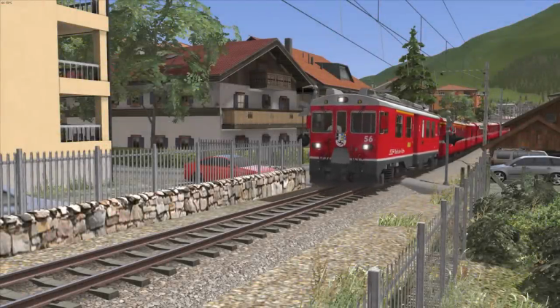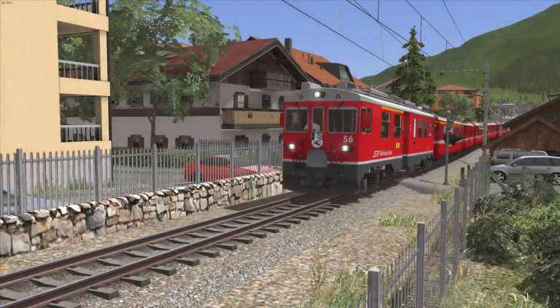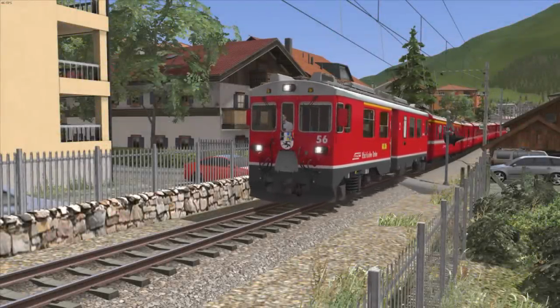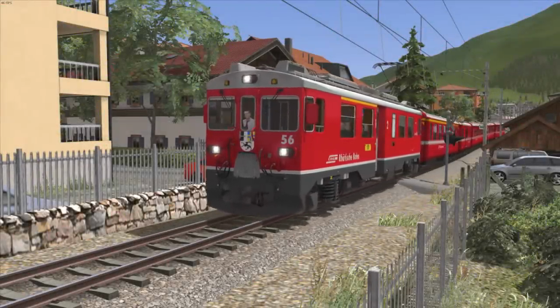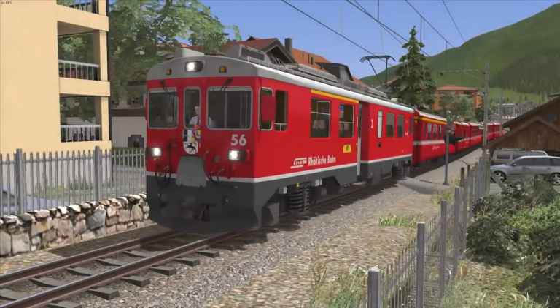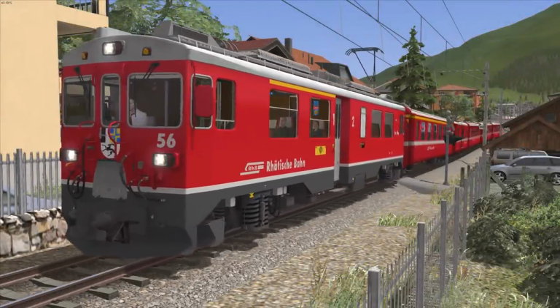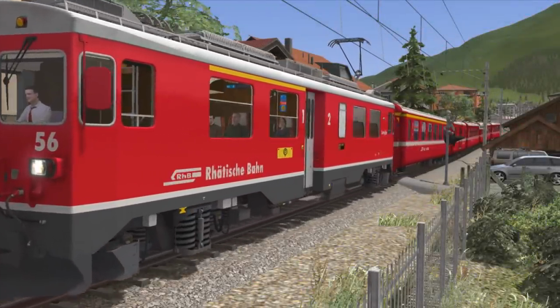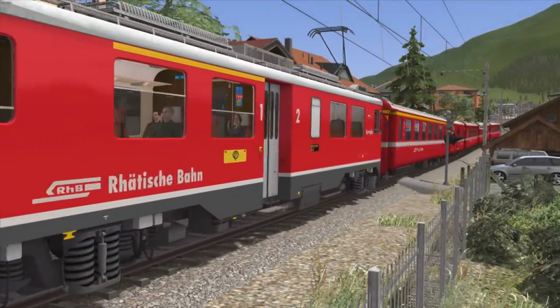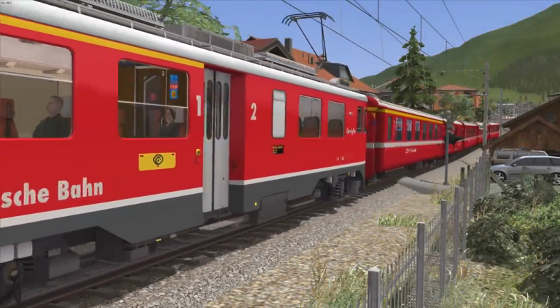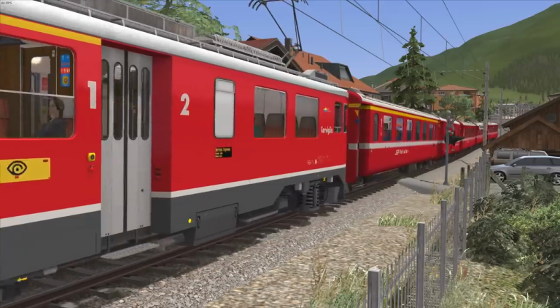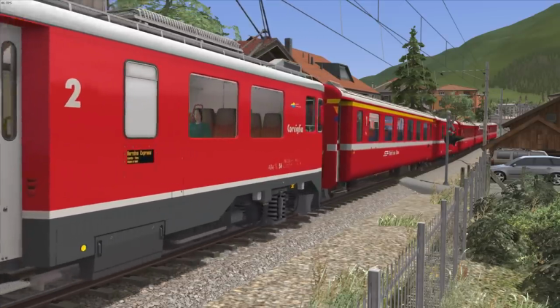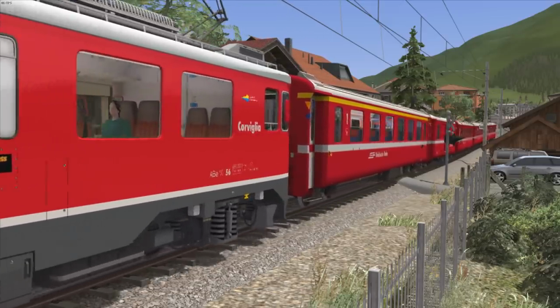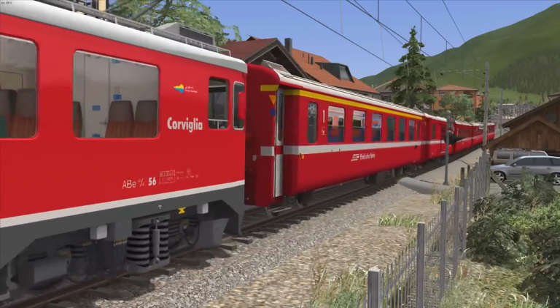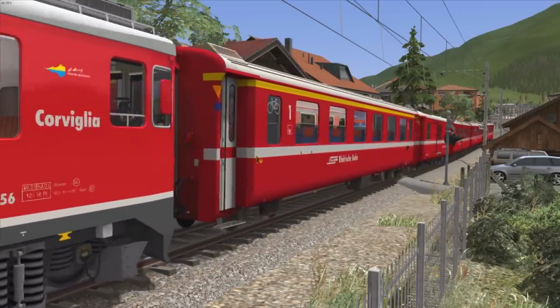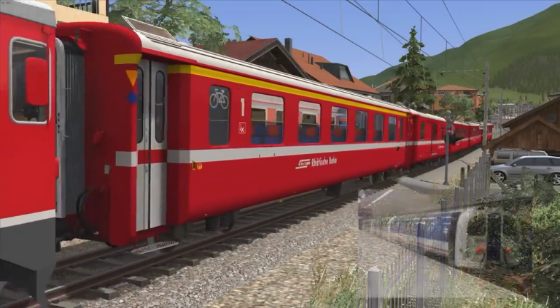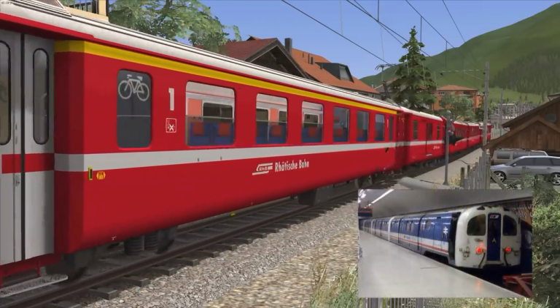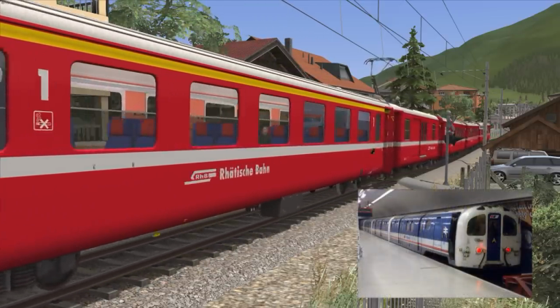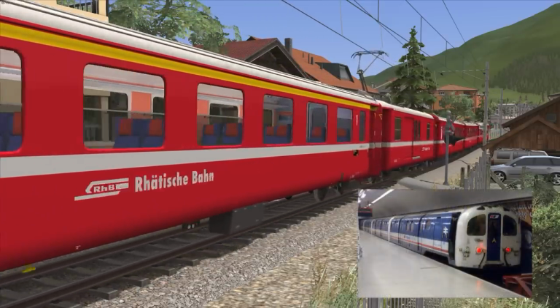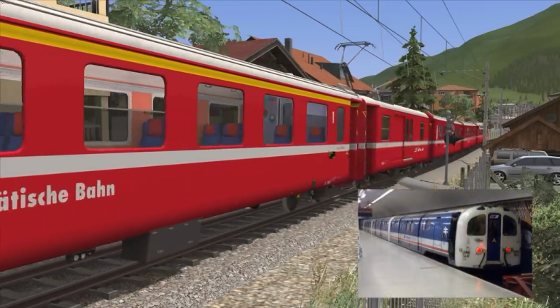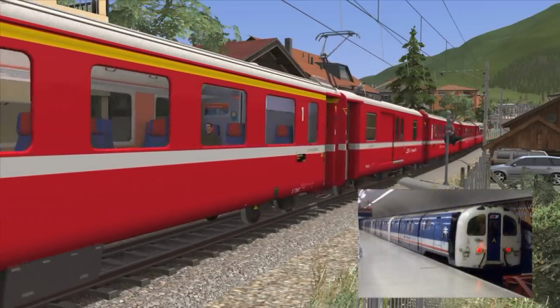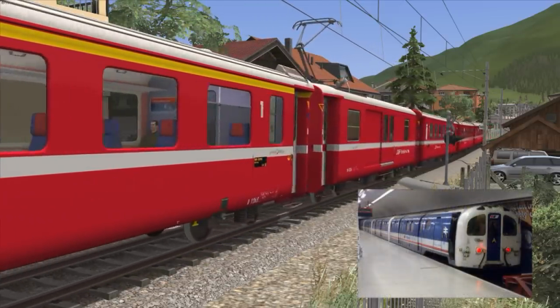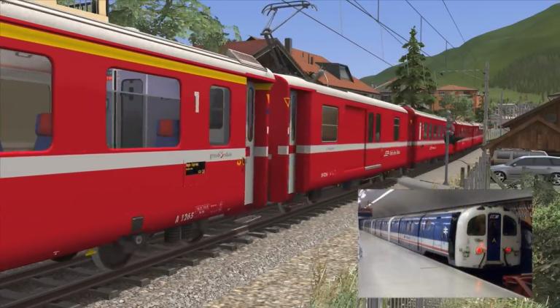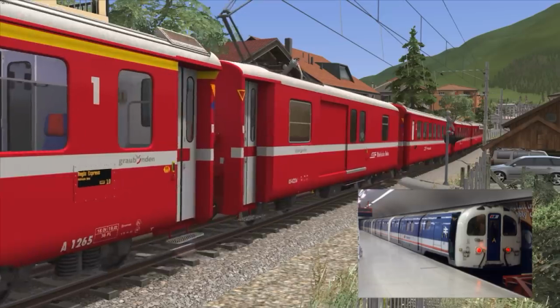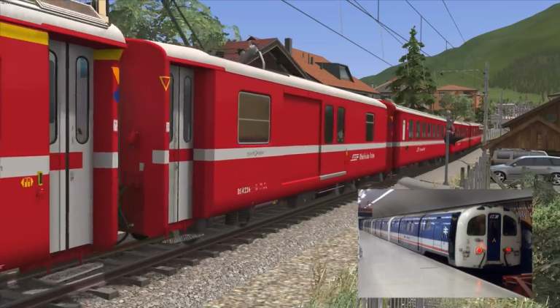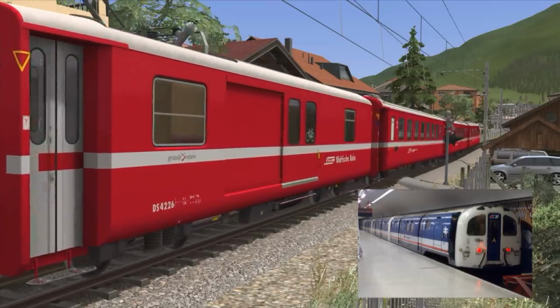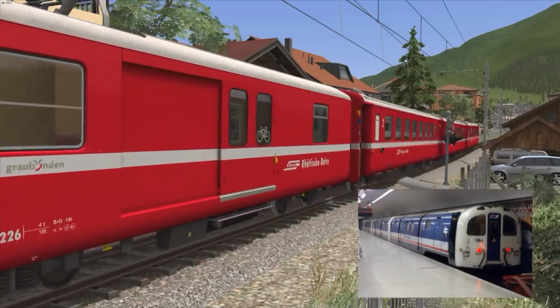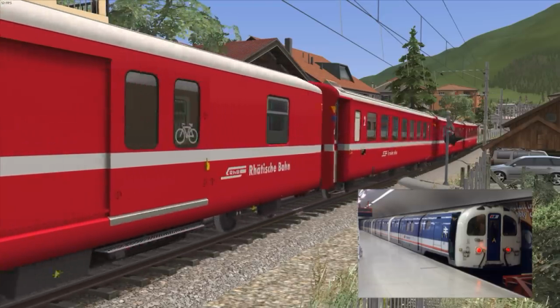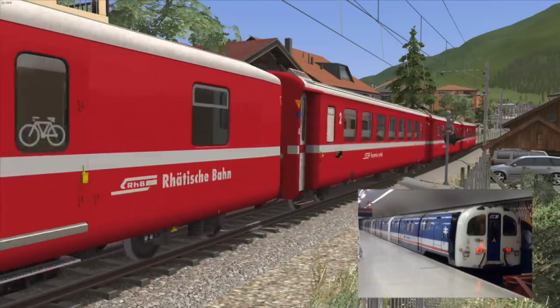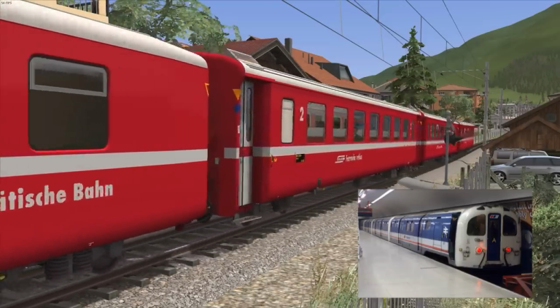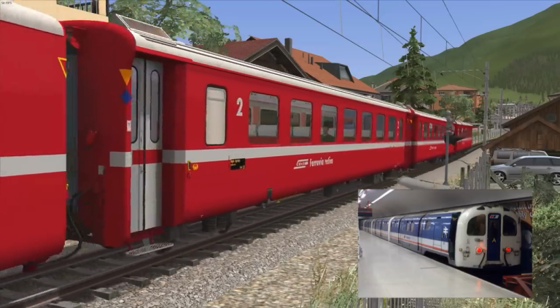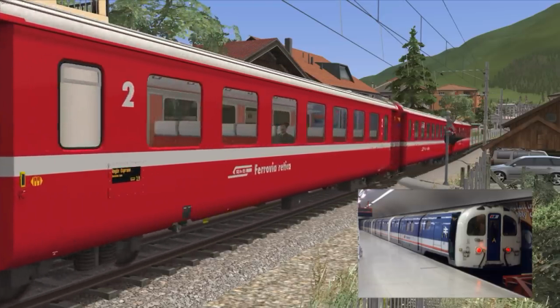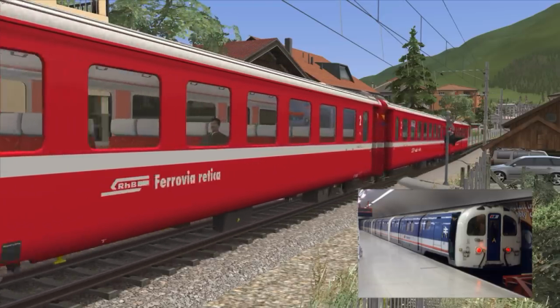Hello again, and welcome back to Obscure Offerings, the series in which I discuss little-known locomotives or multiple units, with today's subject being the British Rail Class 487. These were strange little EMUs that ran on London's shortest underground line for 53 years.